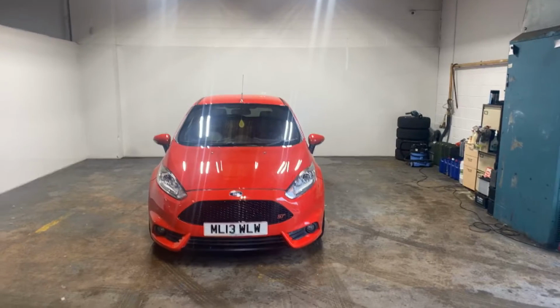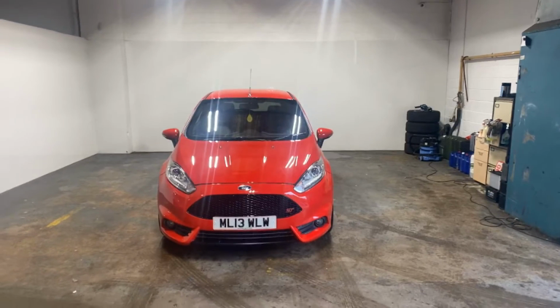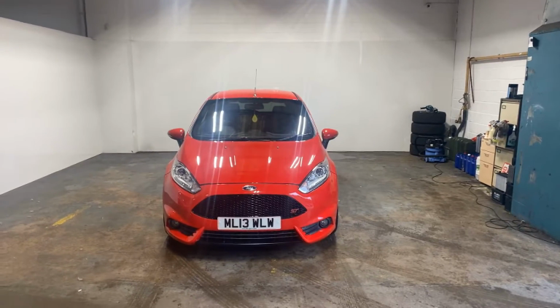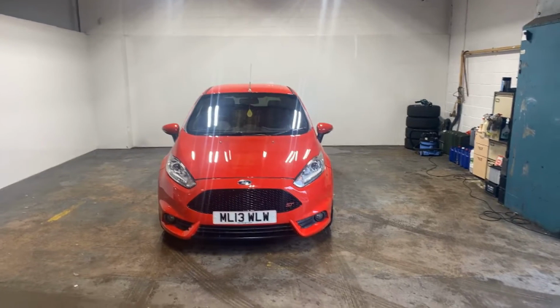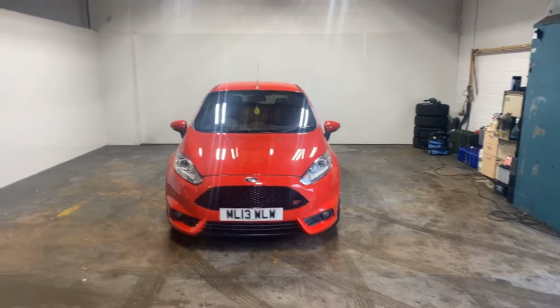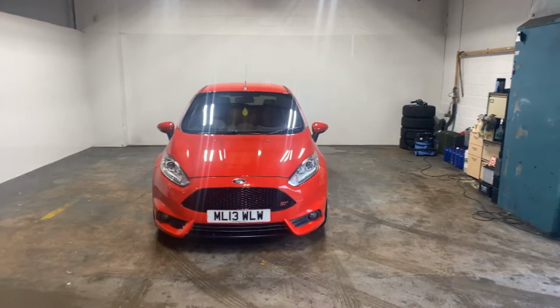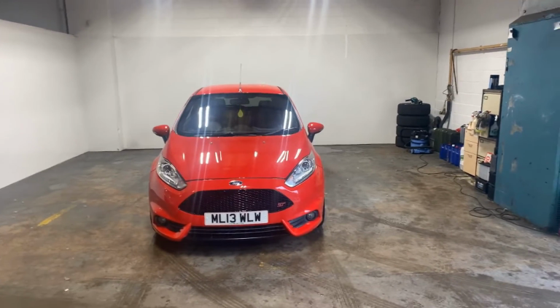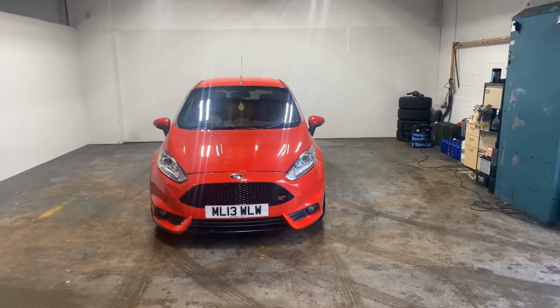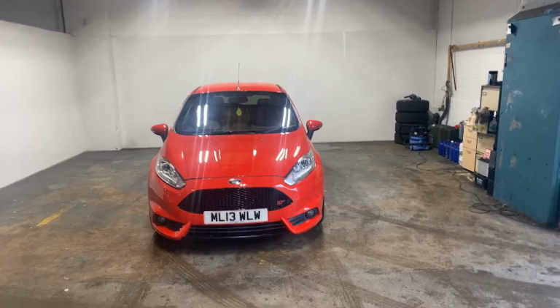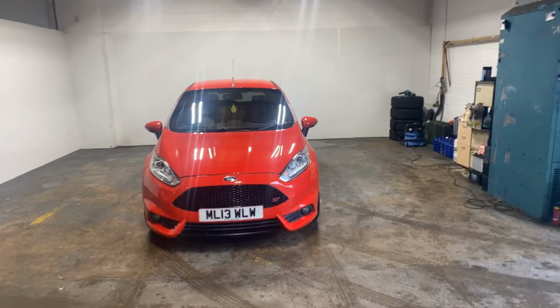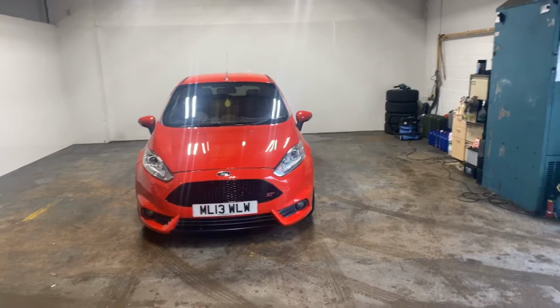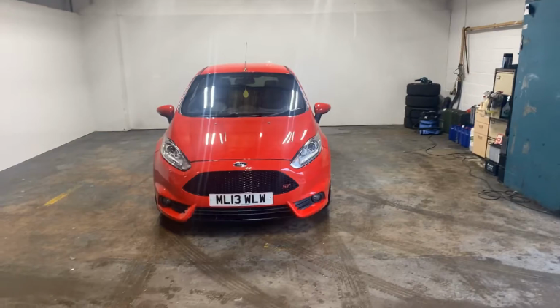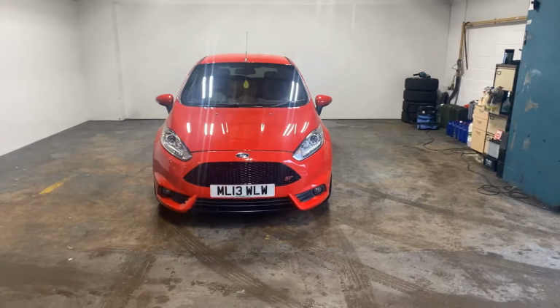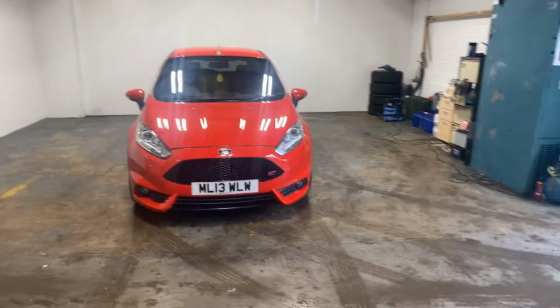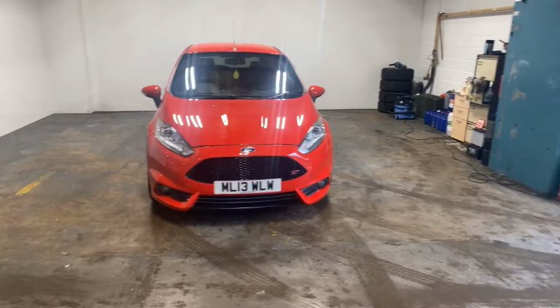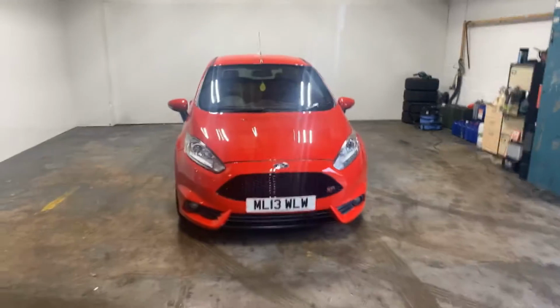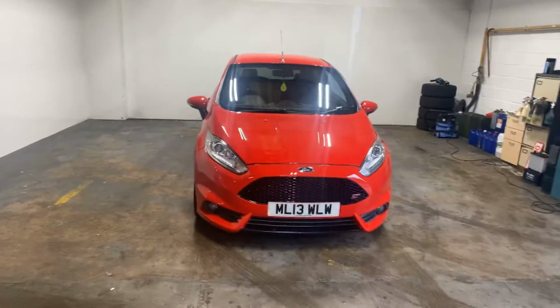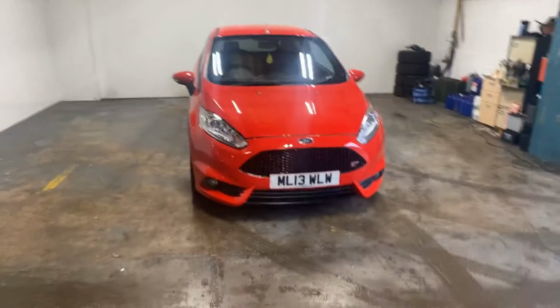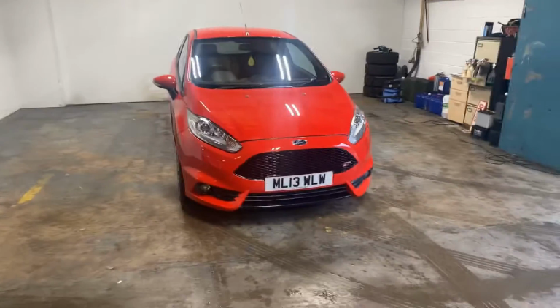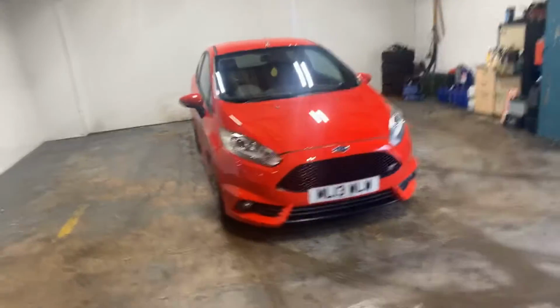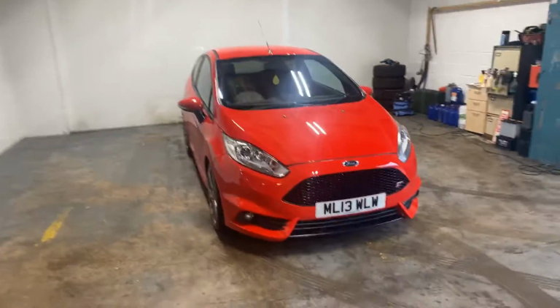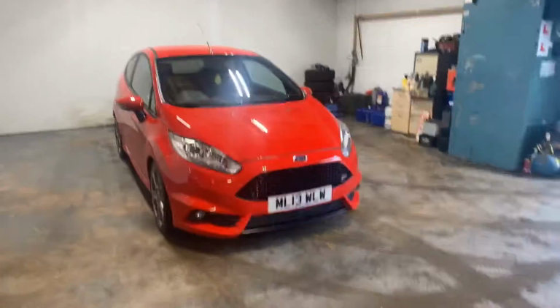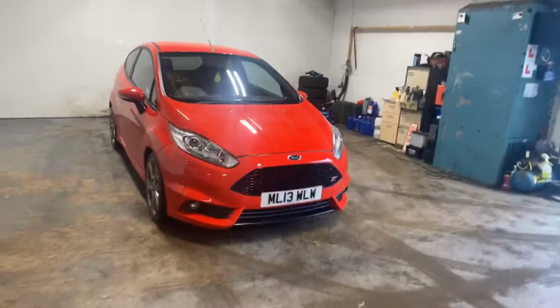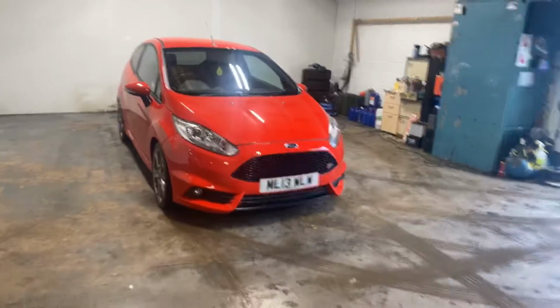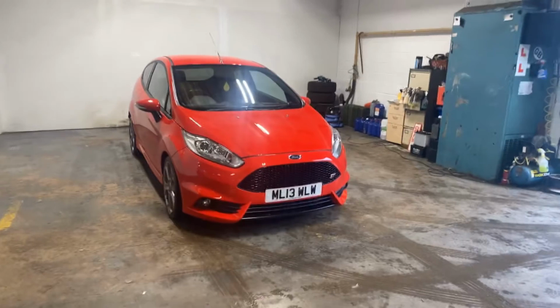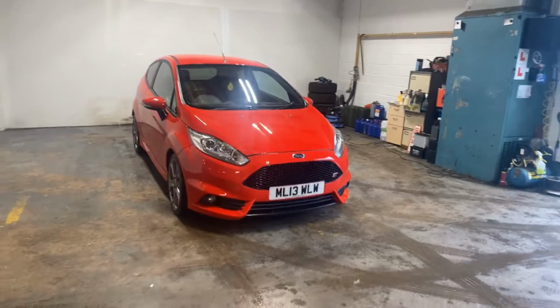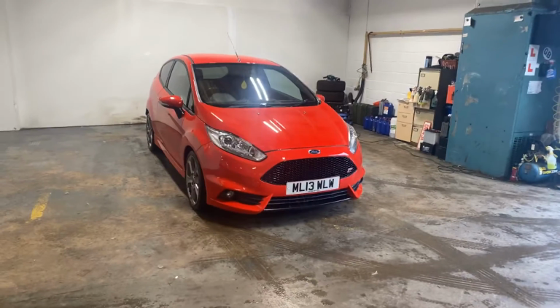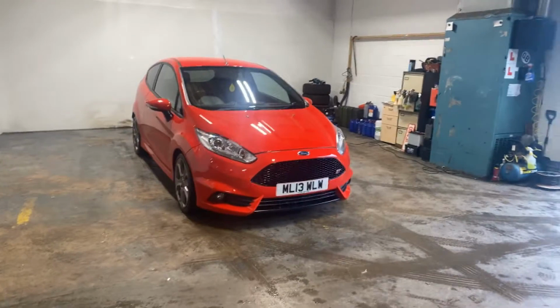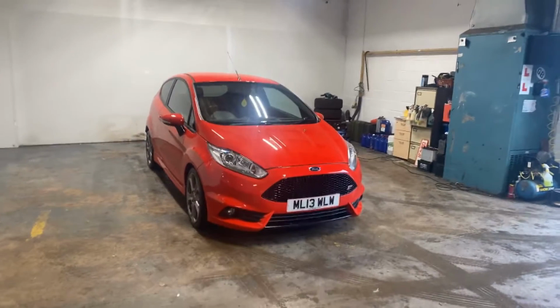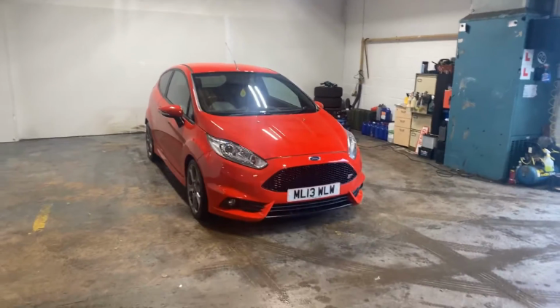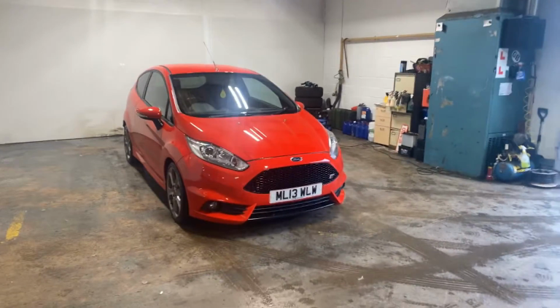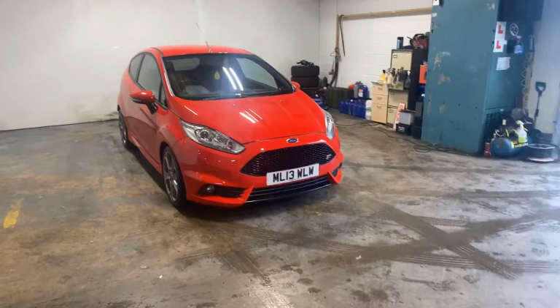Hi folks, Stephen Lindsay here from East Goldbride Used Car Centre. Just doing a walk round of this Fiesta ST. It is a really unusual one and it's minted and it's really, really fast.